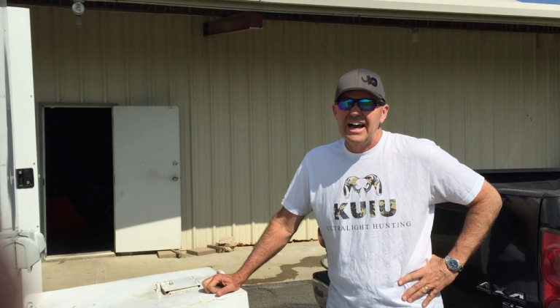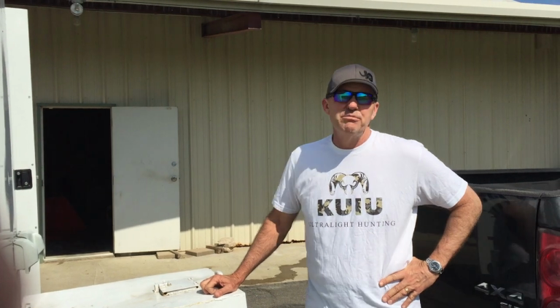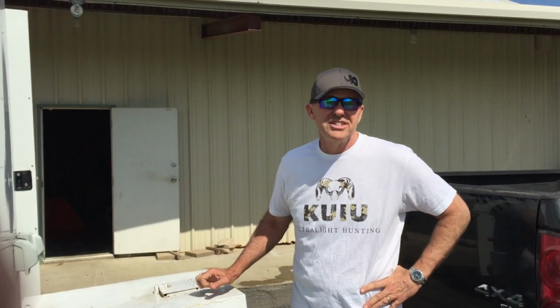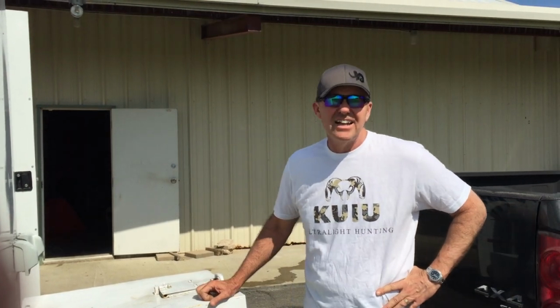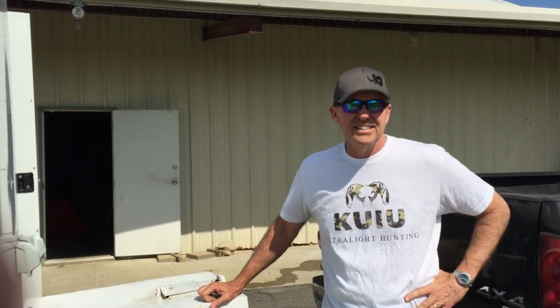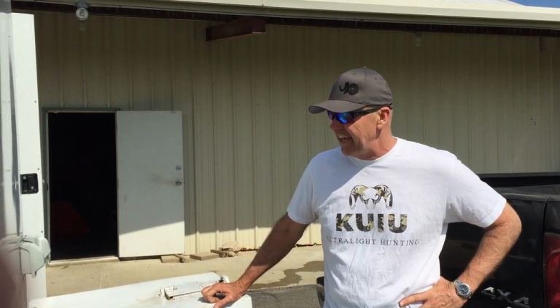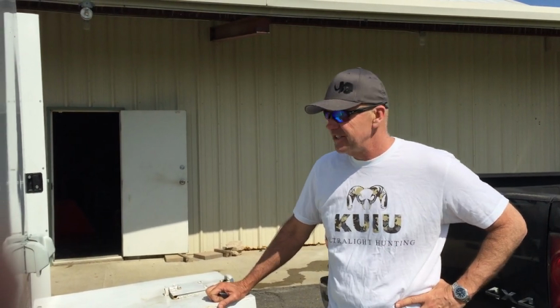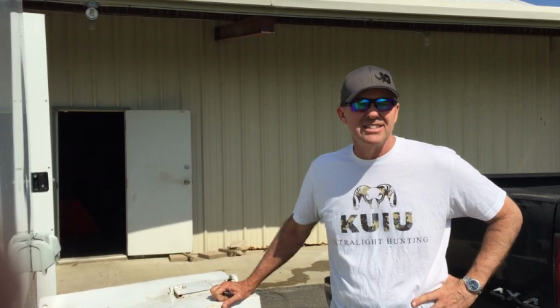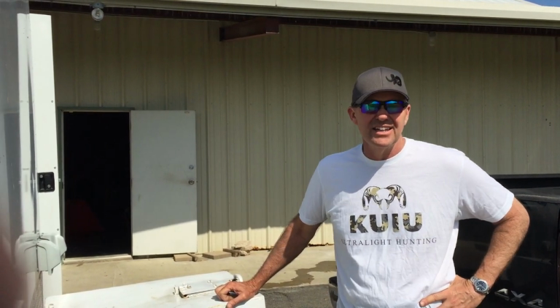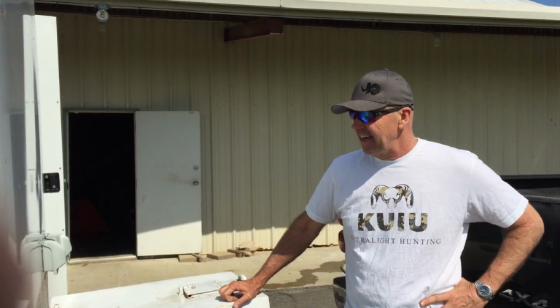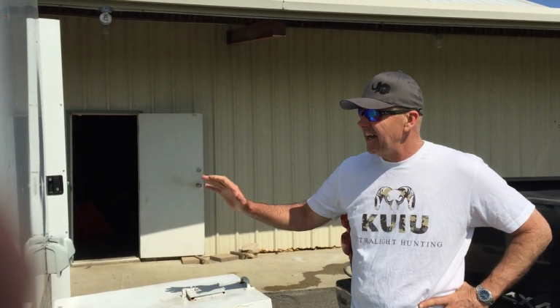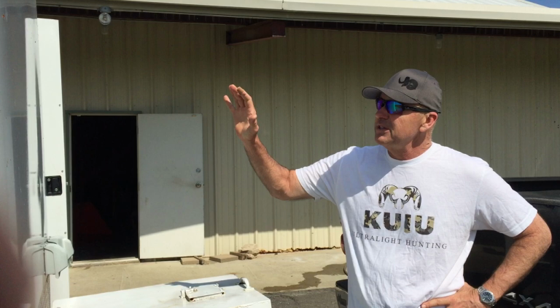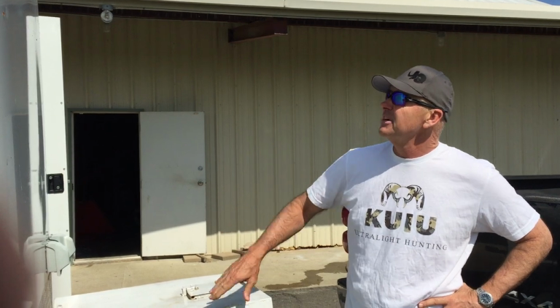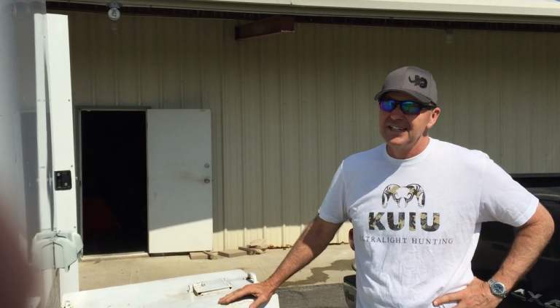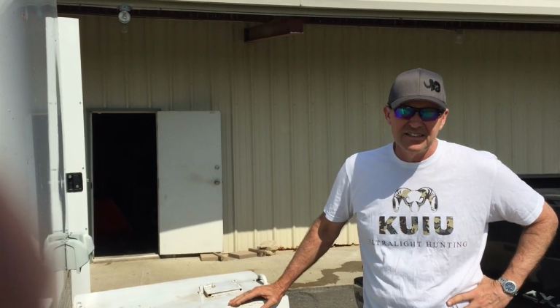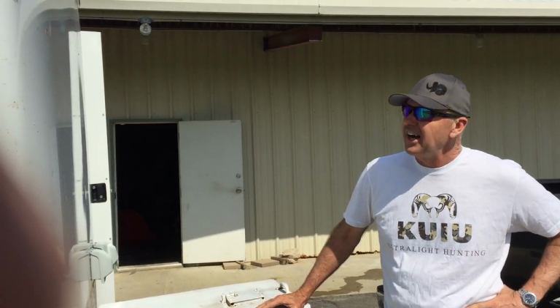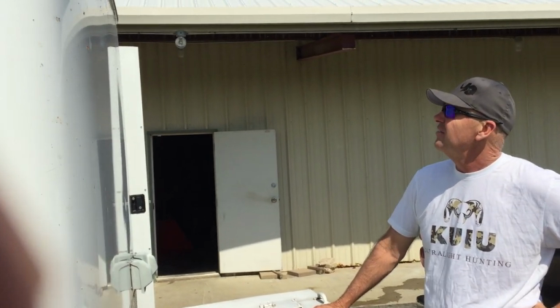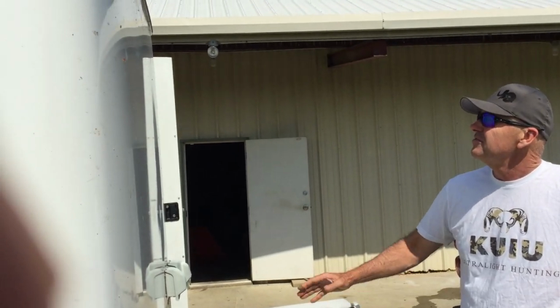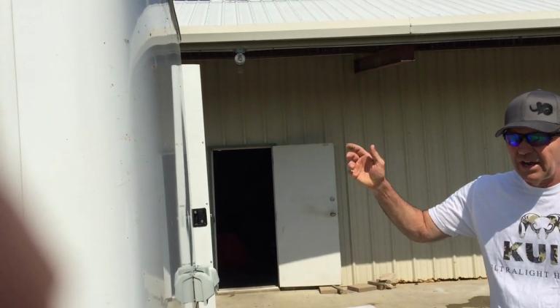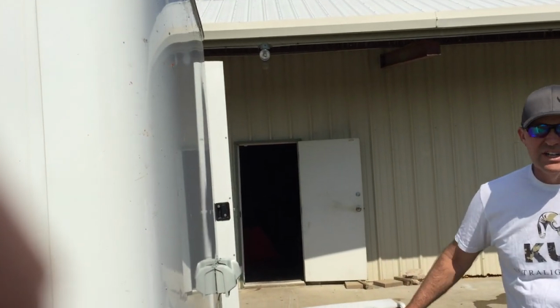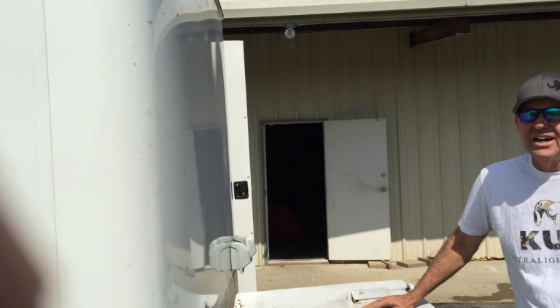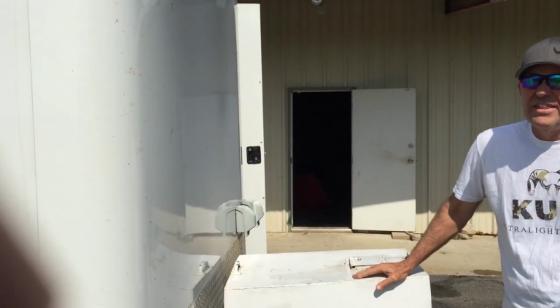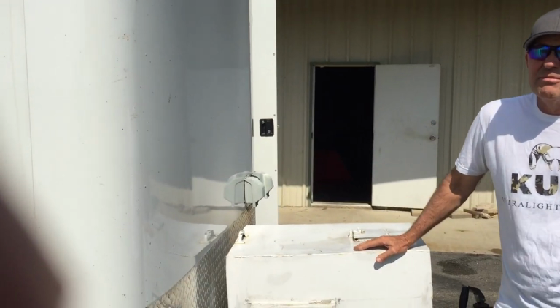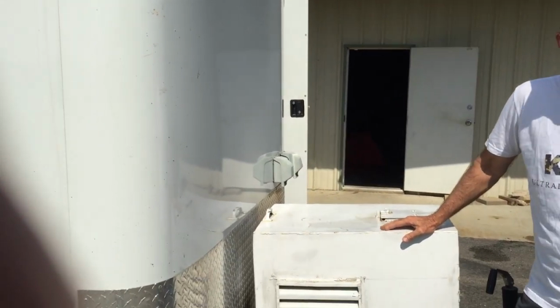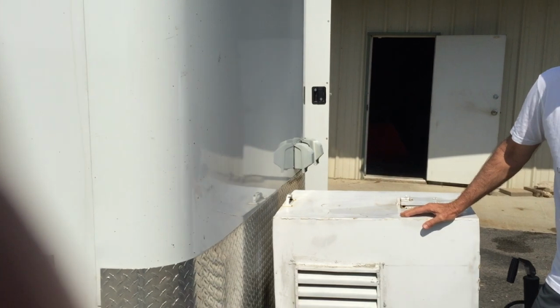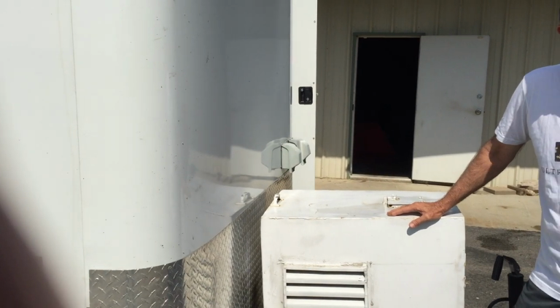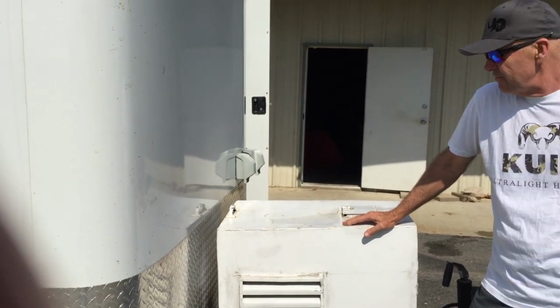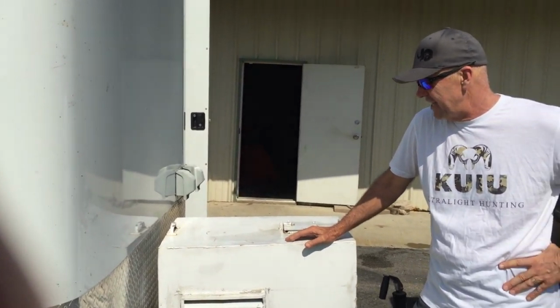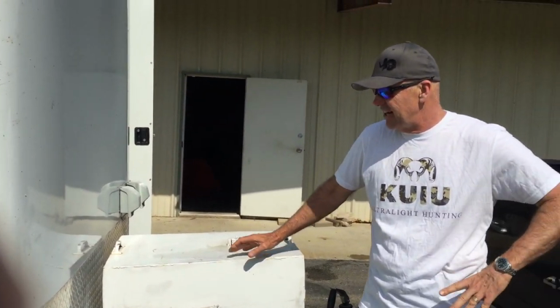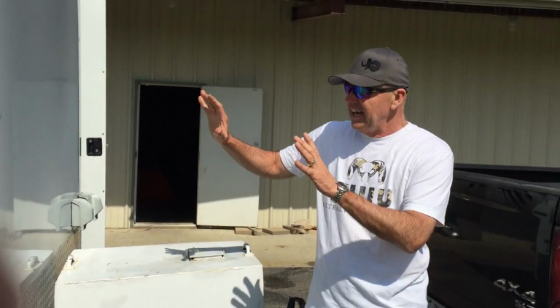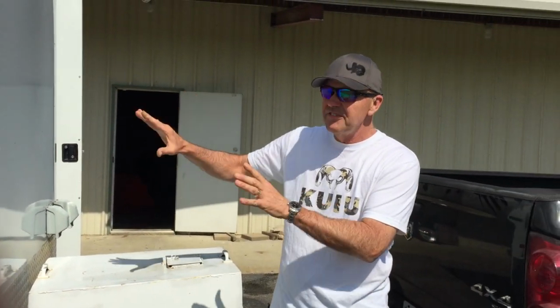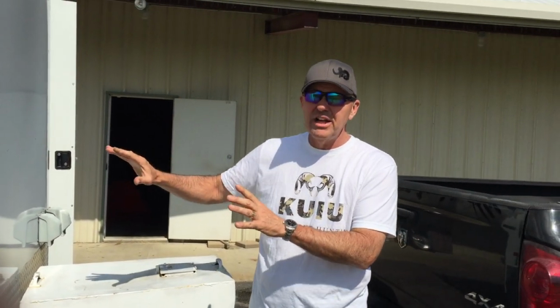Hi, I'm Jay Burns. This is Dallas, Texas, and it's May the 2nd, and I'm going to be selling my Titan trailer that I'm going to upgrade to, and I love this trailer.